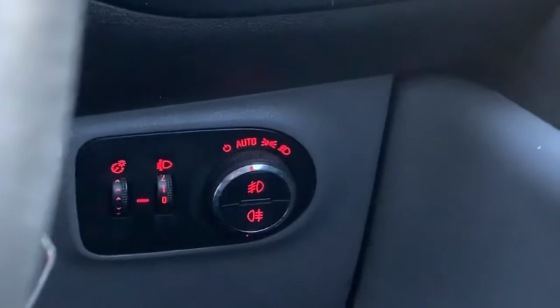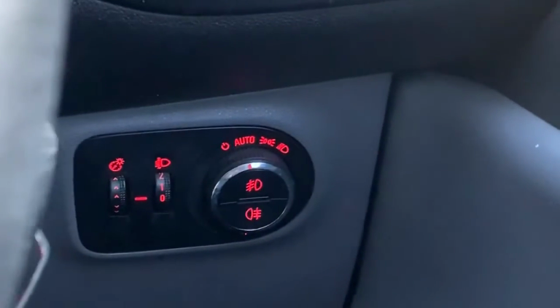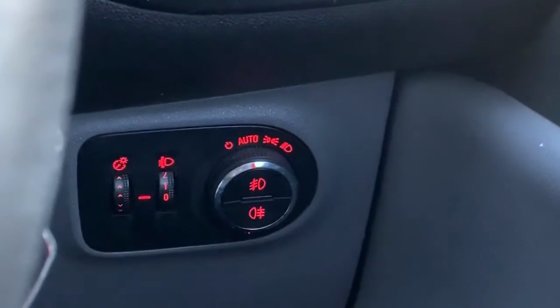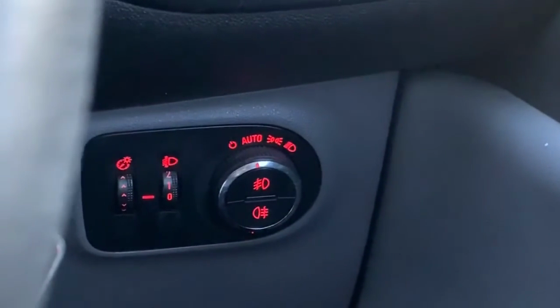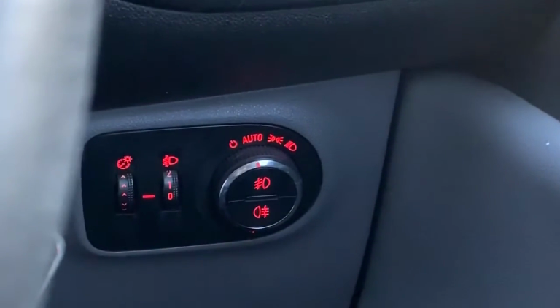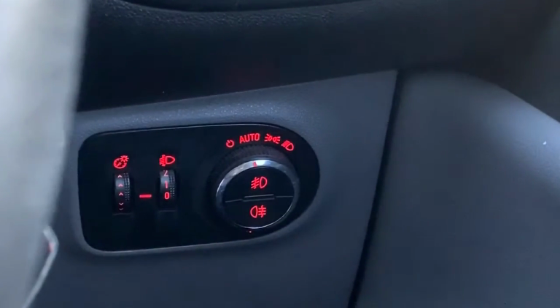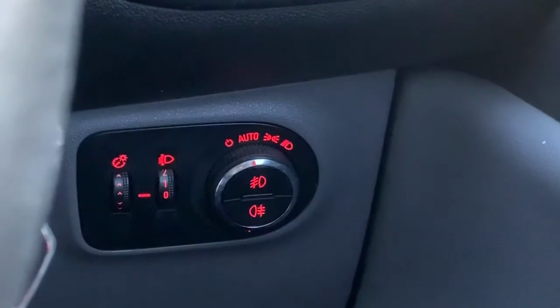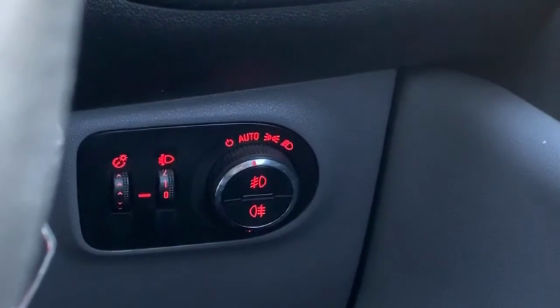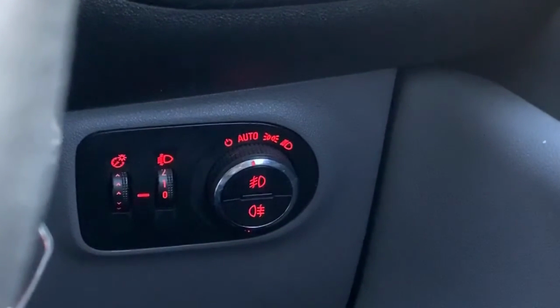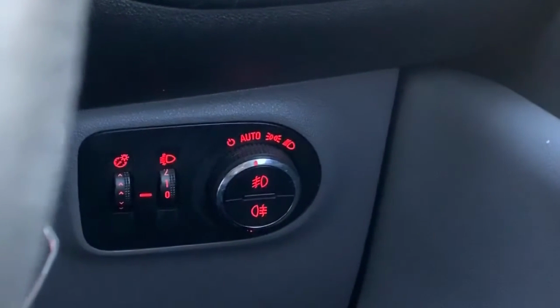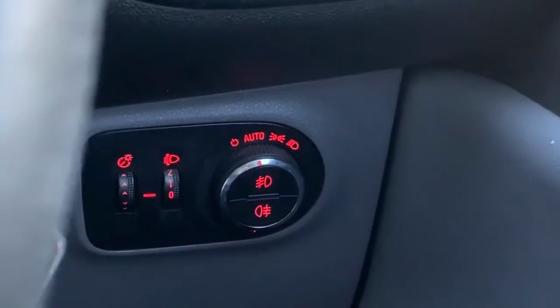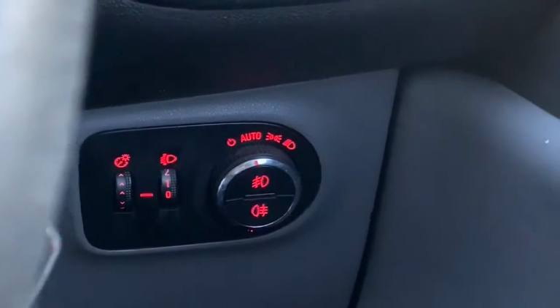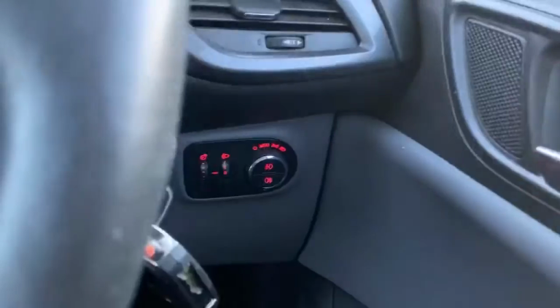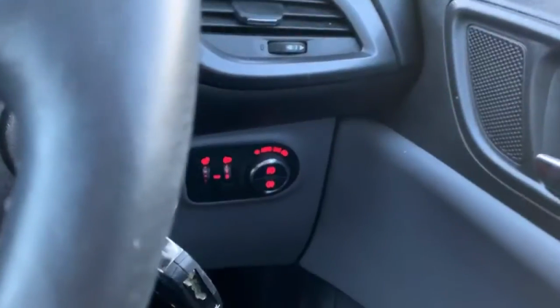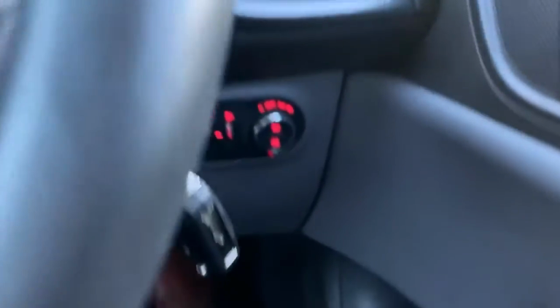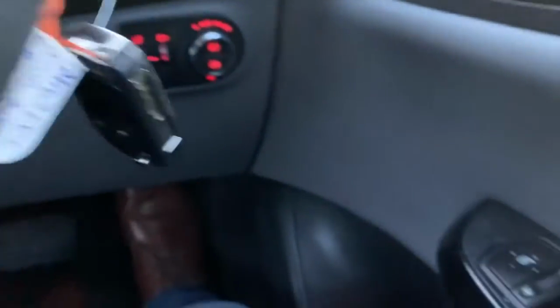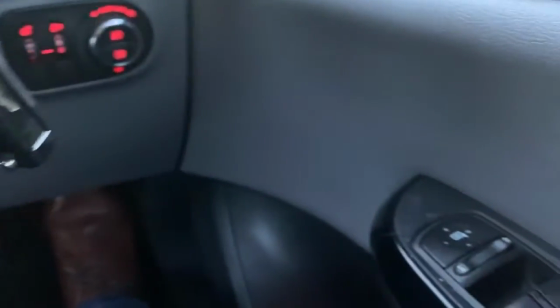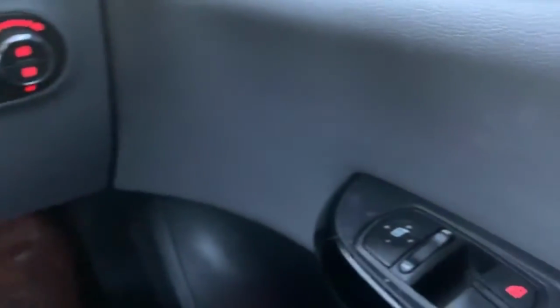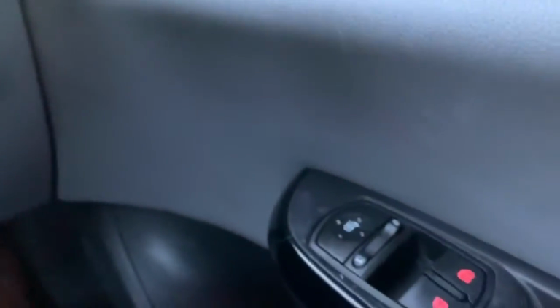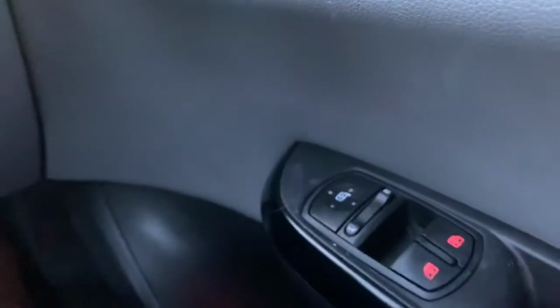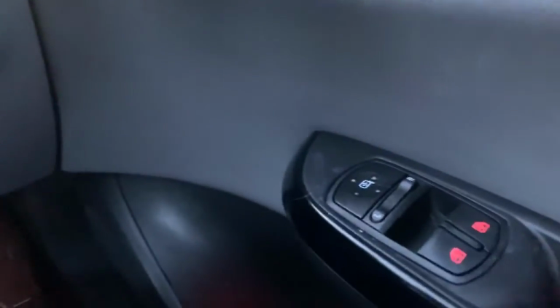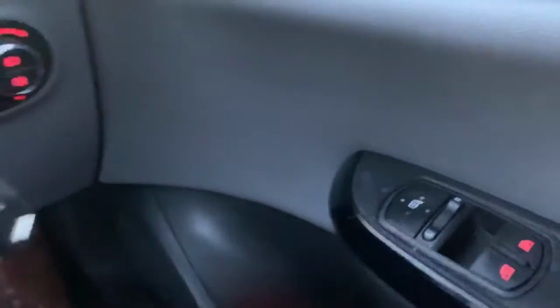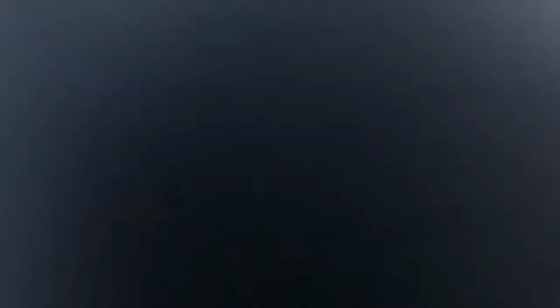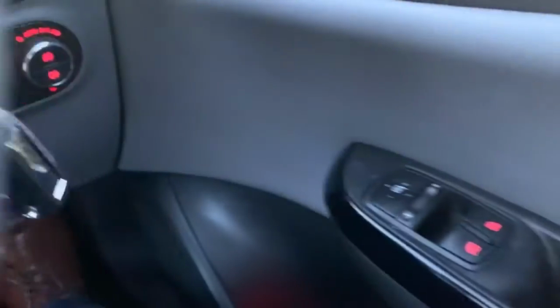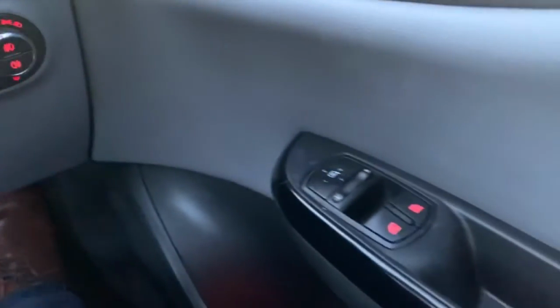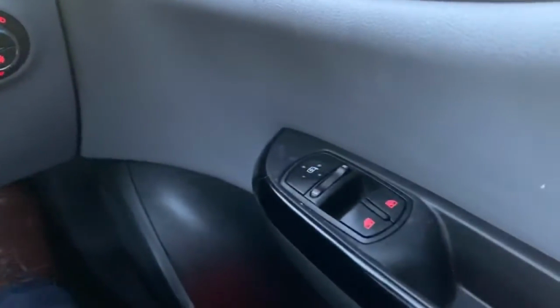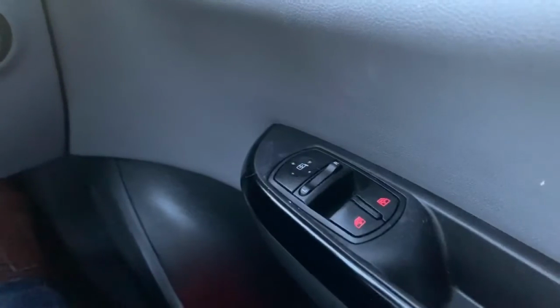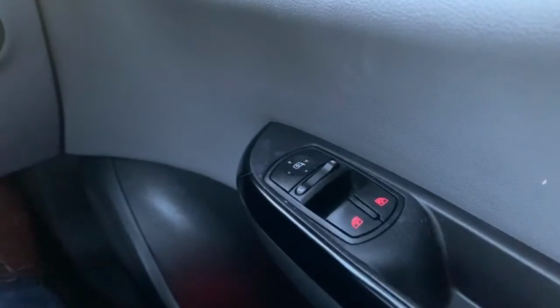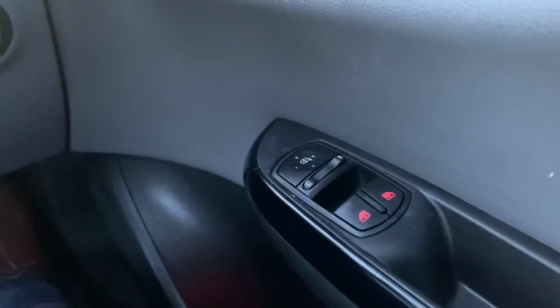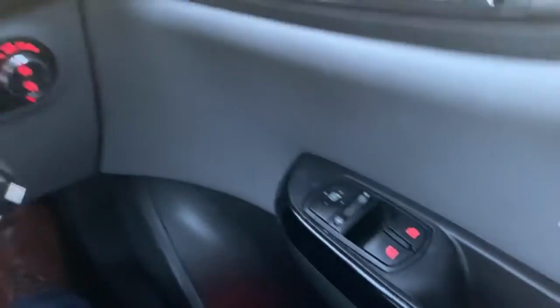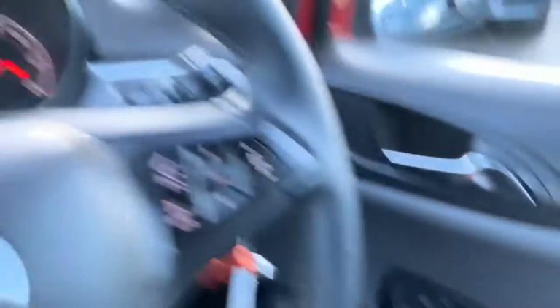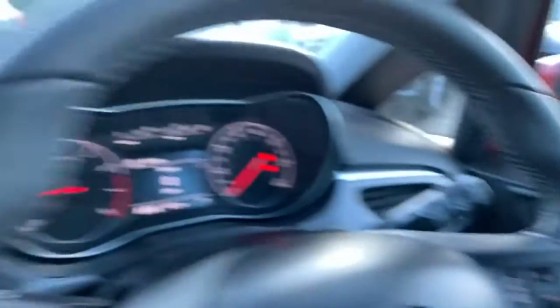Just behind there is your fog lights and lighting controls, and the vehicle is equipped with automatic headlights. Inside of the driver's door, electric side mirror and your two front electric windows, as the rear ones are manually operated.